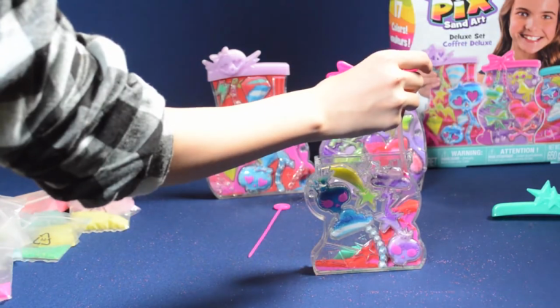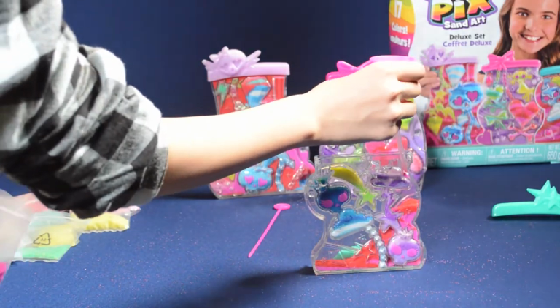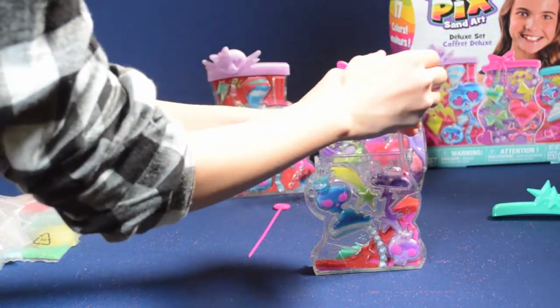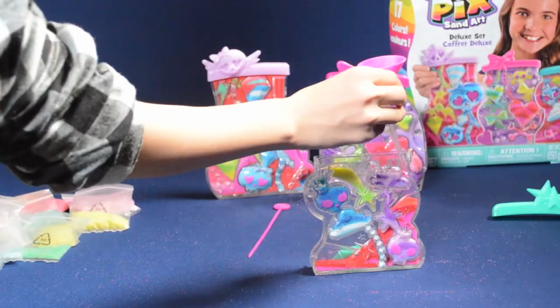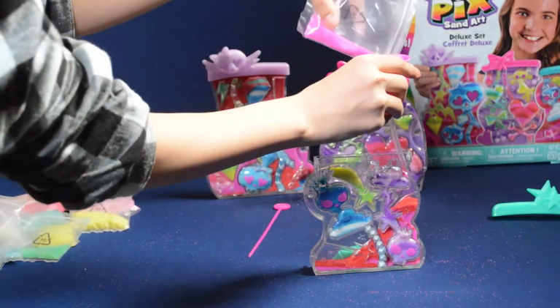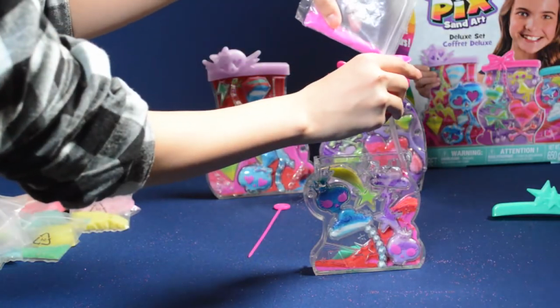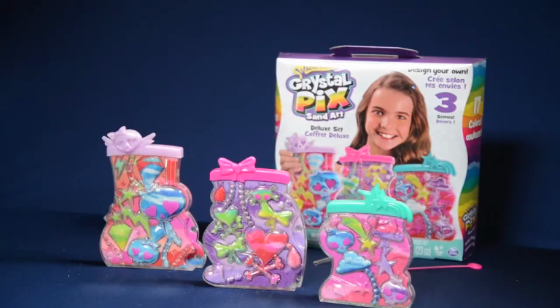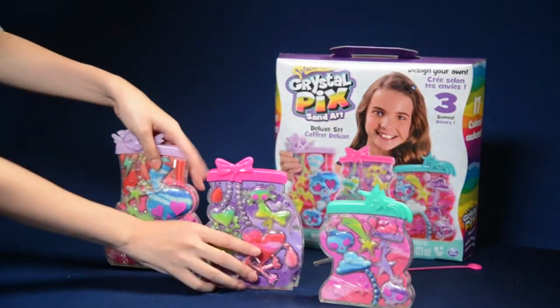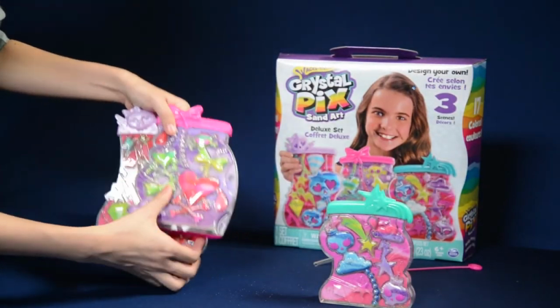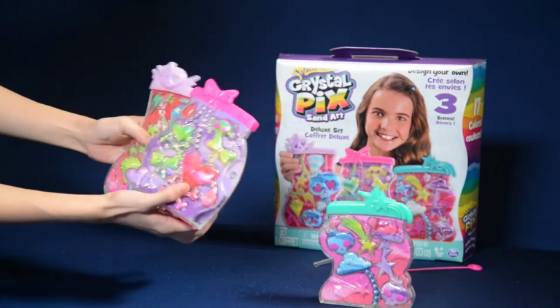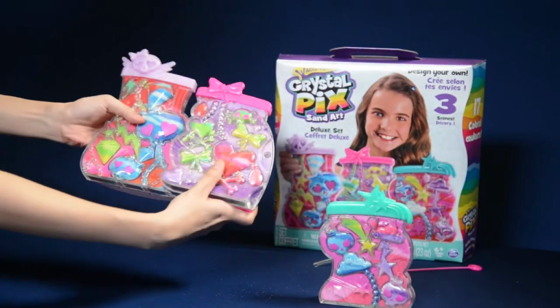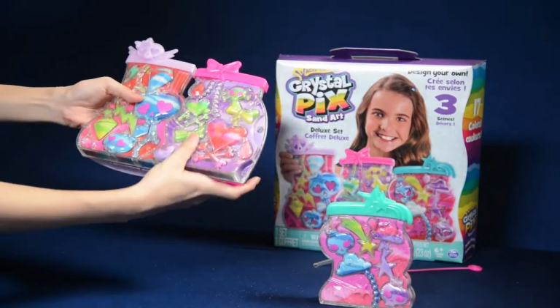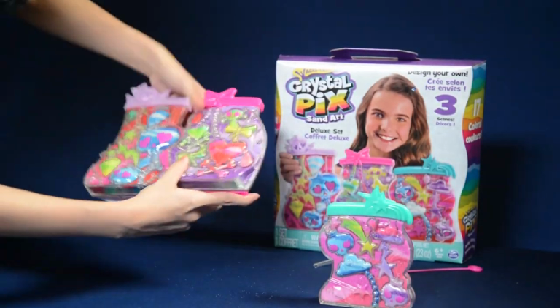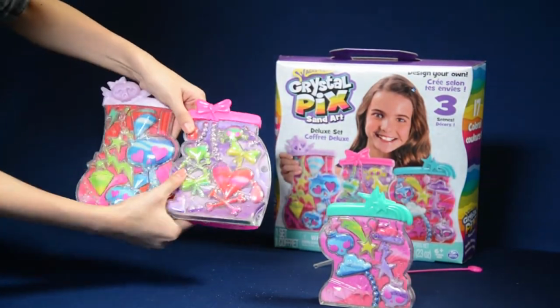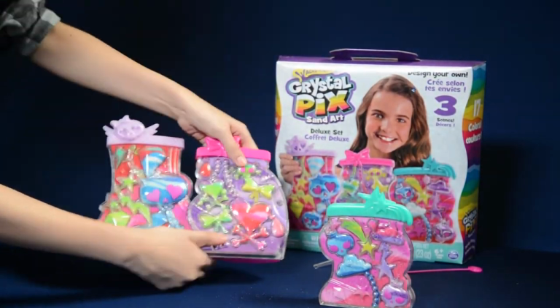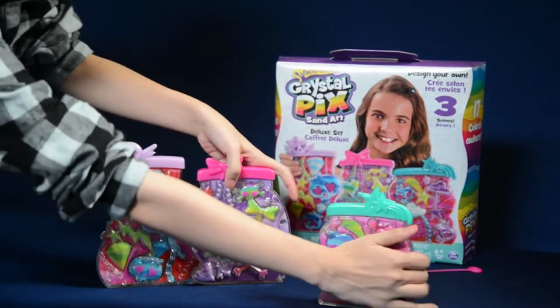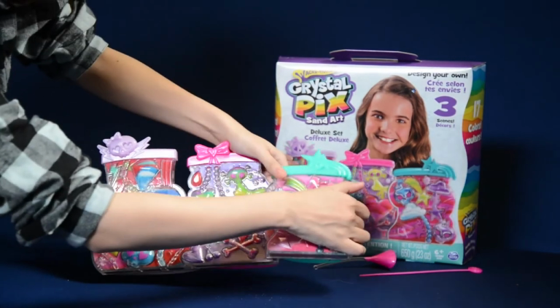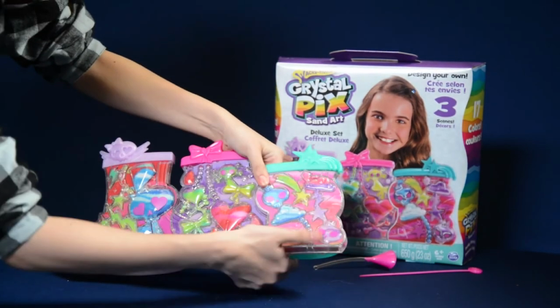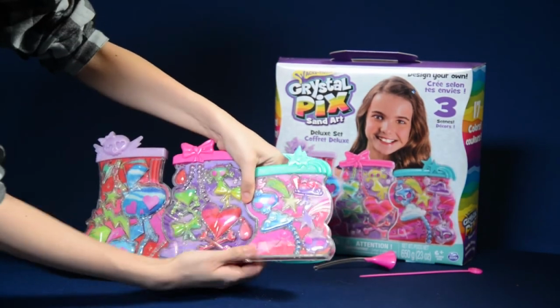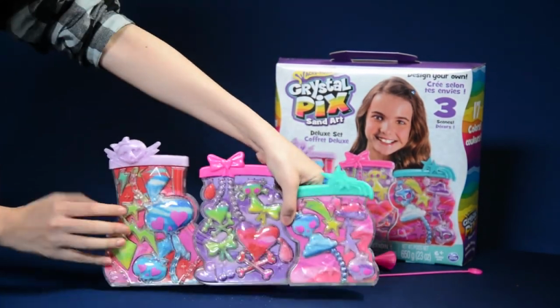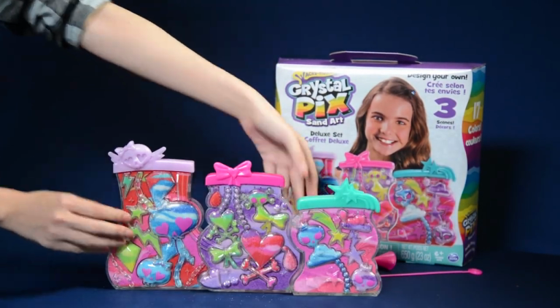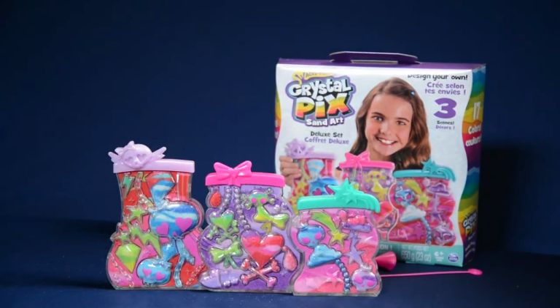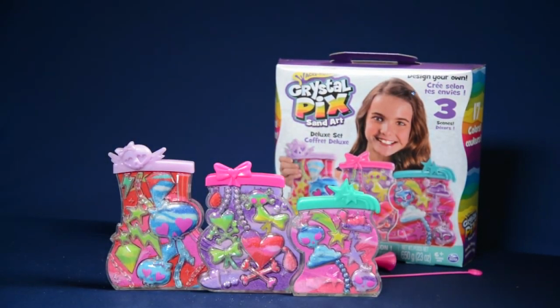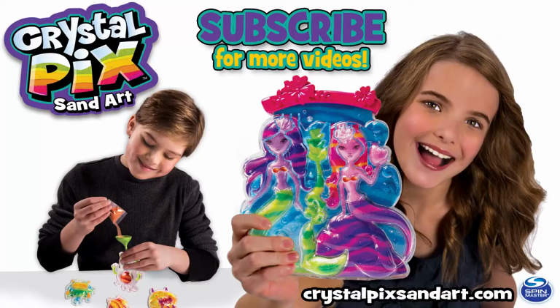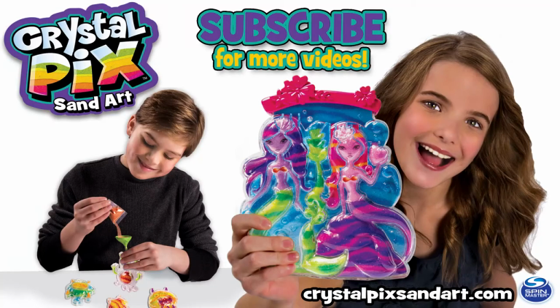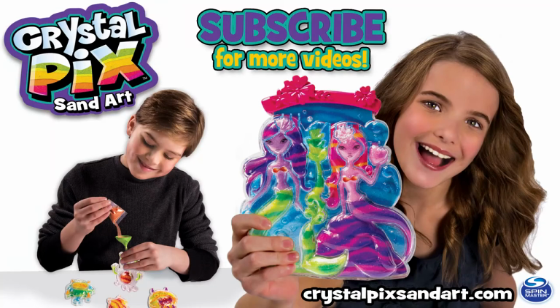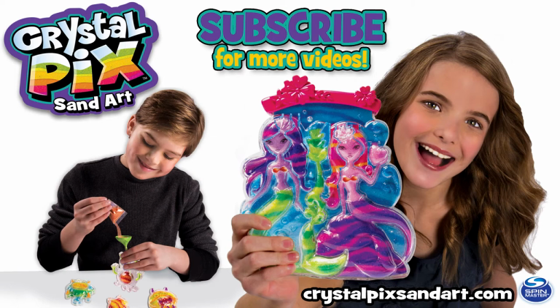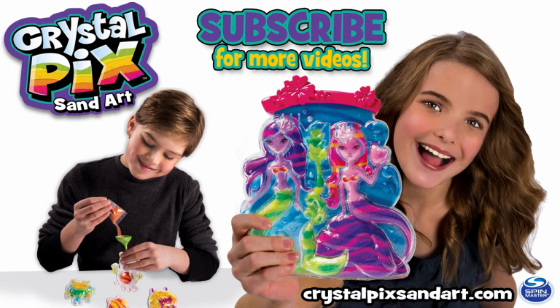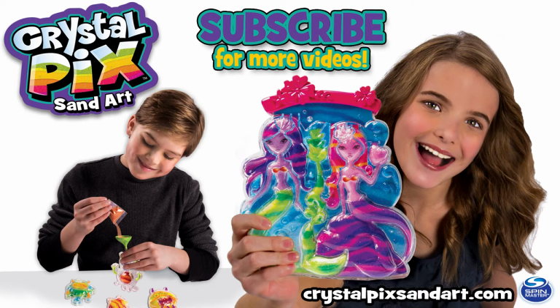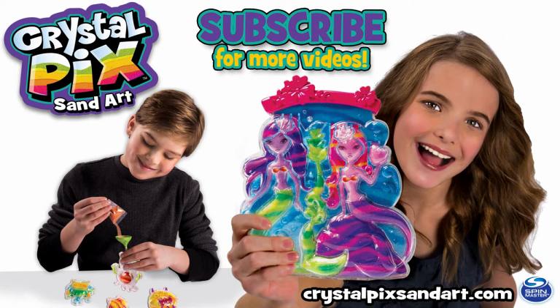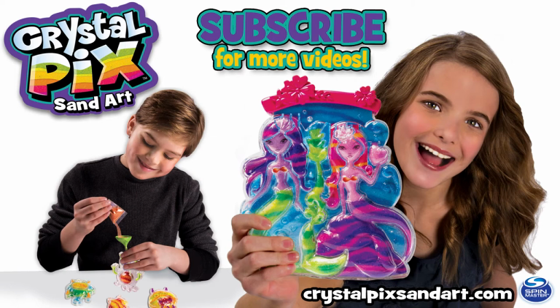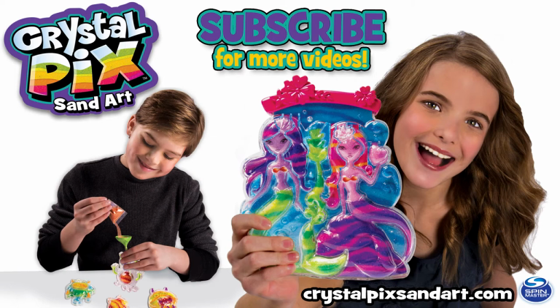When all the scenes are filled, carefully snap the three designs together to create one large scene. Check out our other activity kits for more ways to create with Crystal Pix.